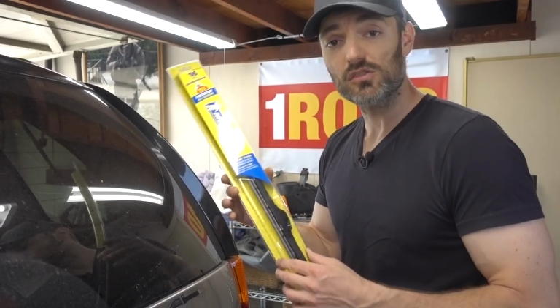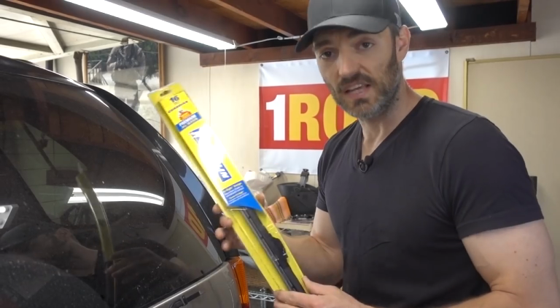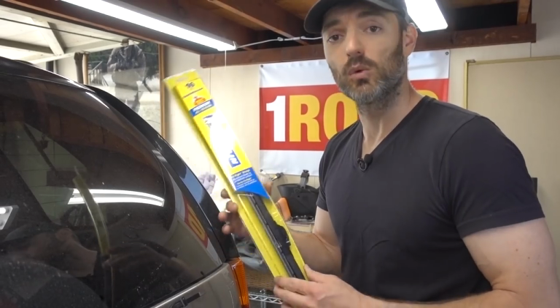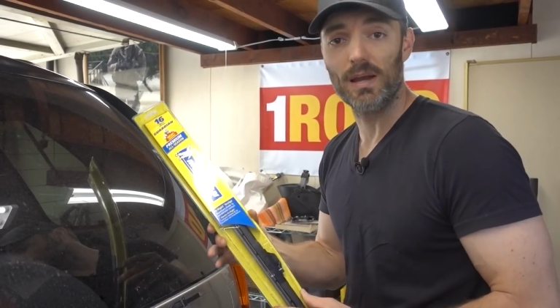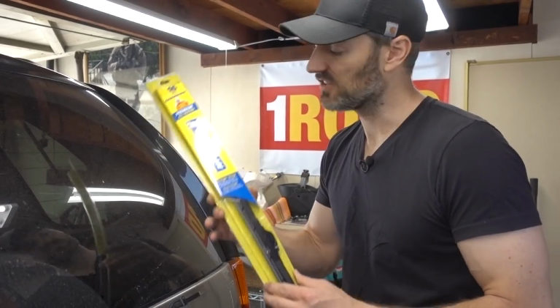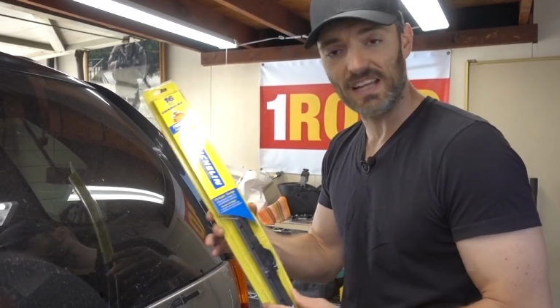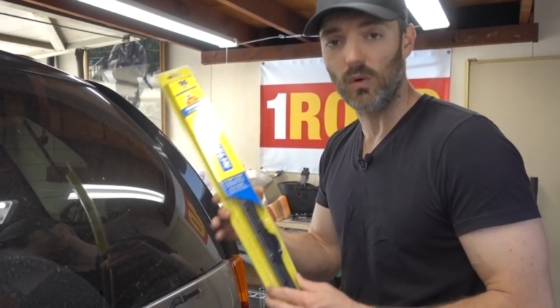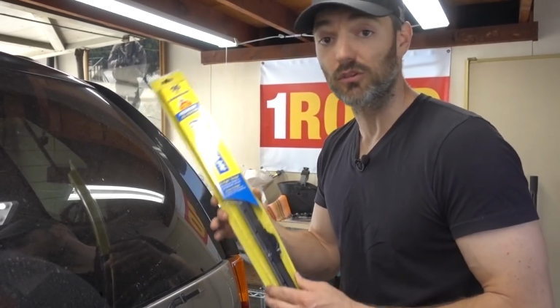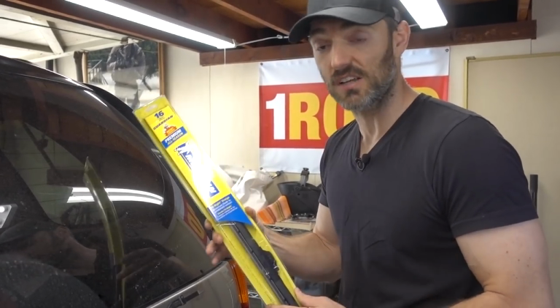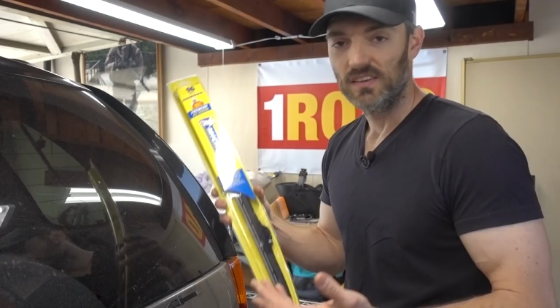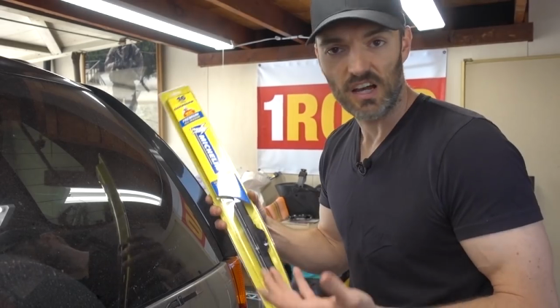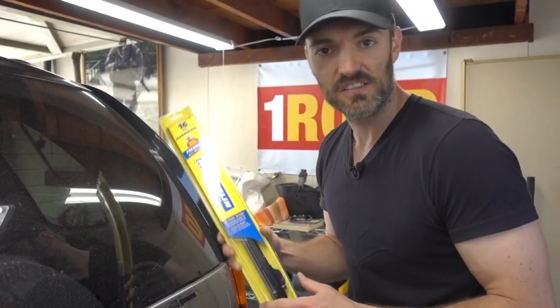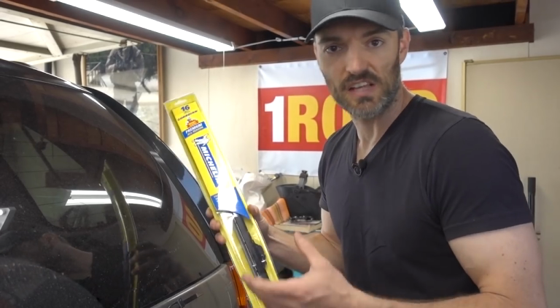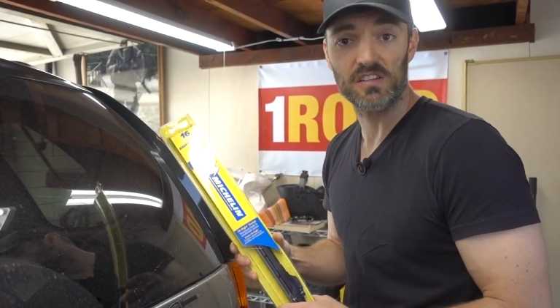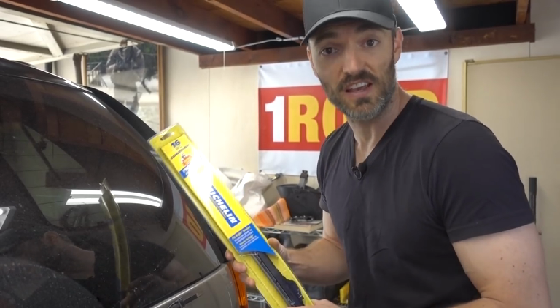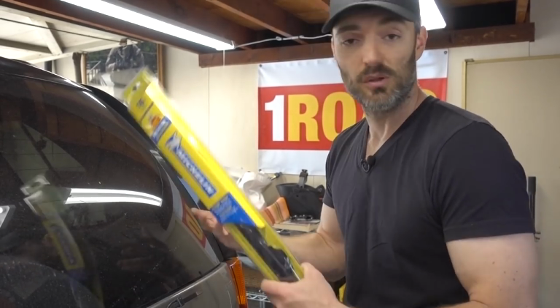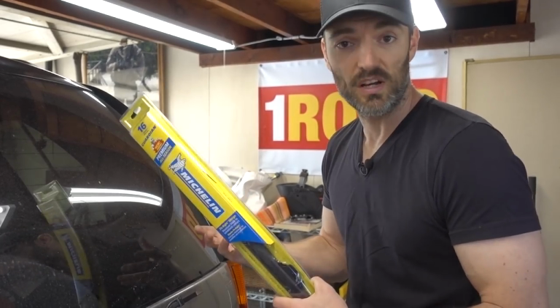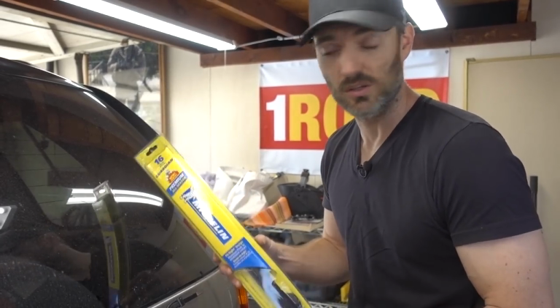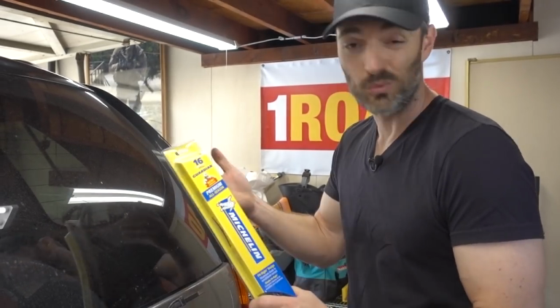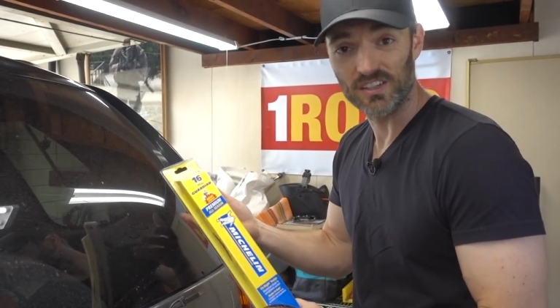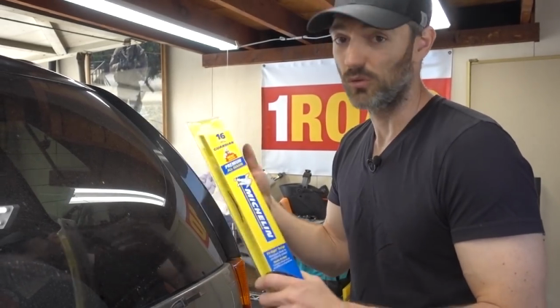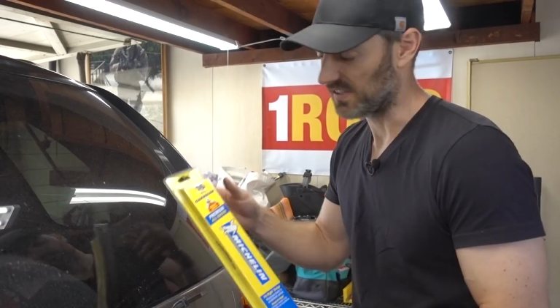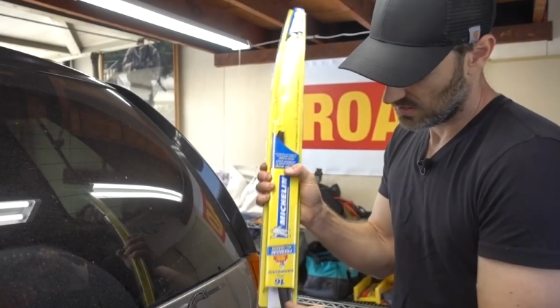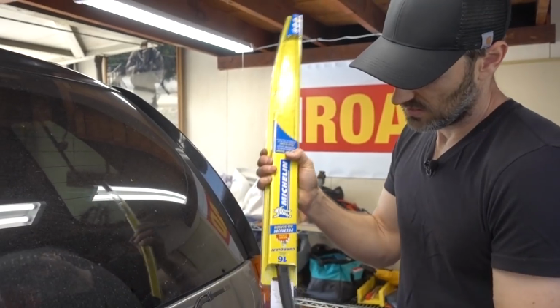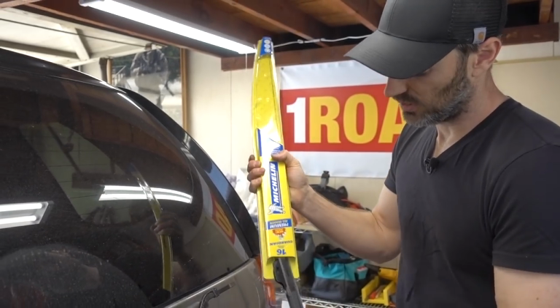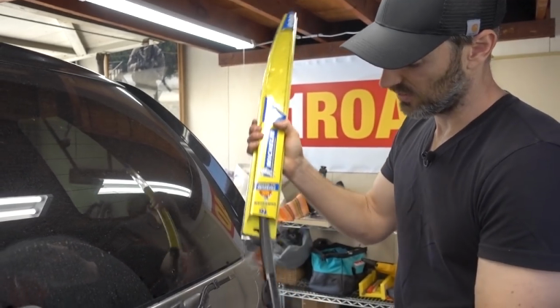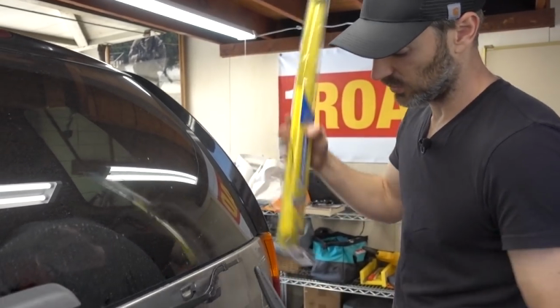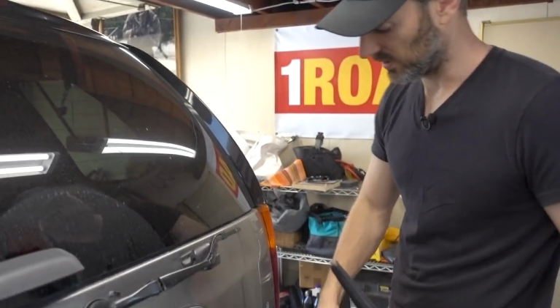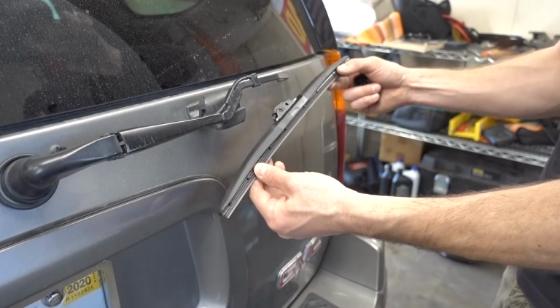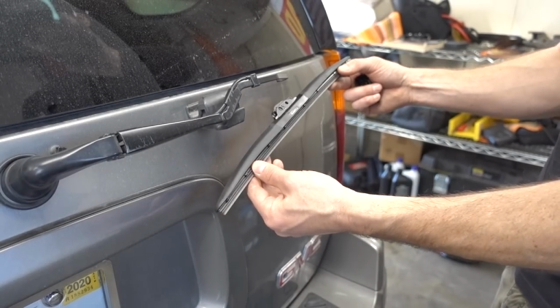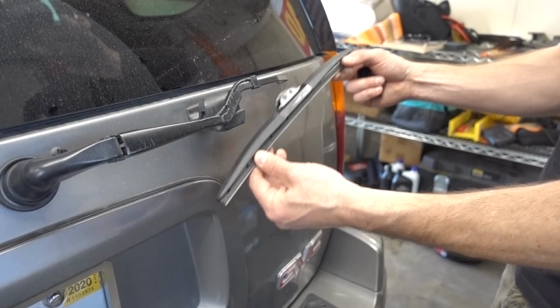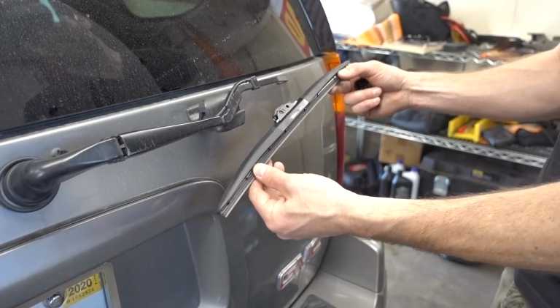This replacement windshield wiper is your standard wiper from Costco. These things cost like six or seven bucks on sale, so these are what I'm going to use. They're really good for the price. Pull out the windshield wiper — this one is 16 inches.